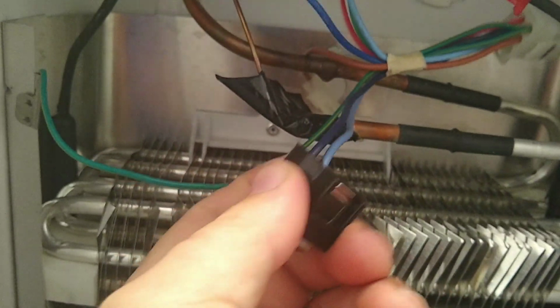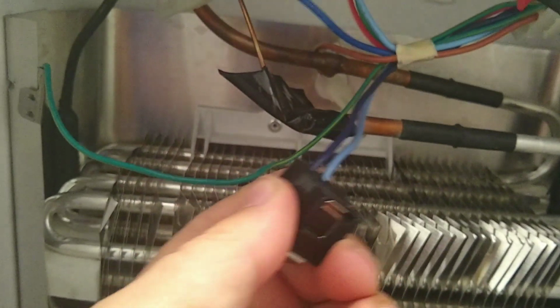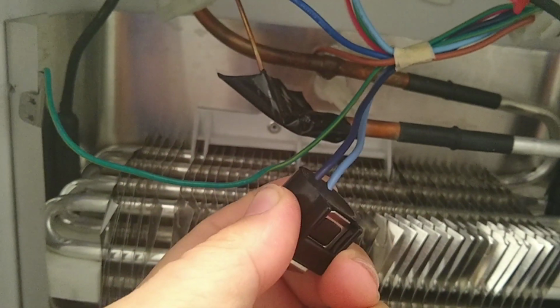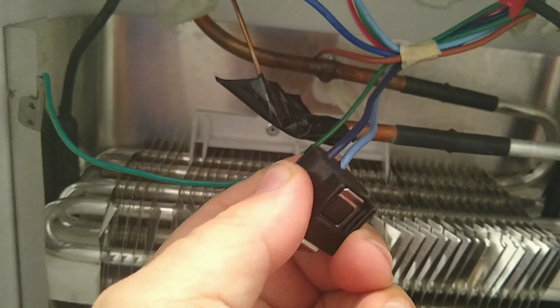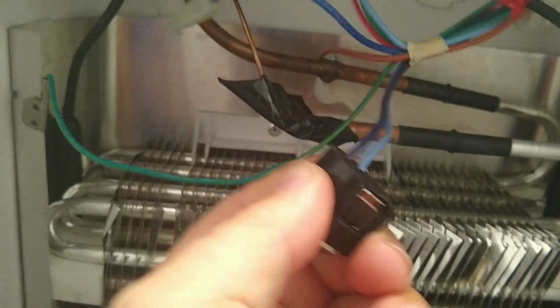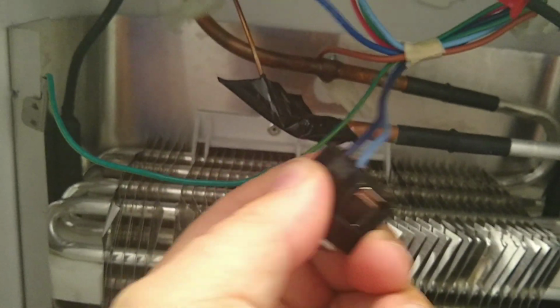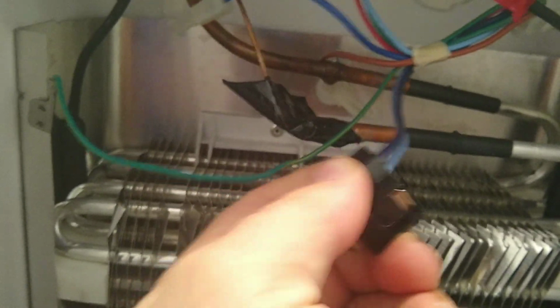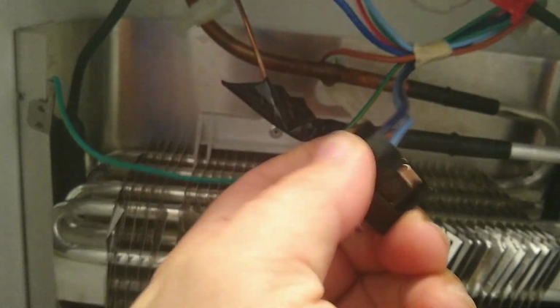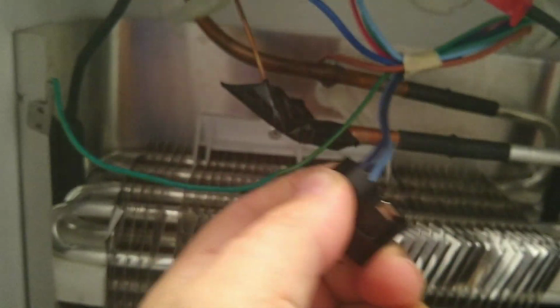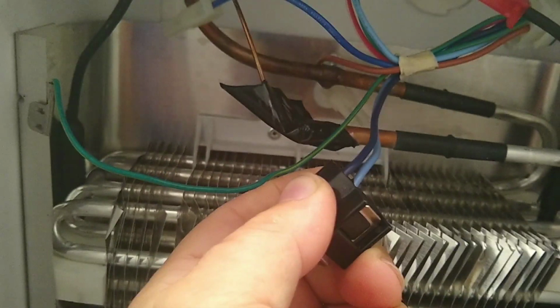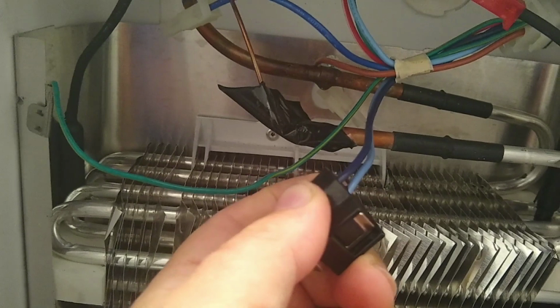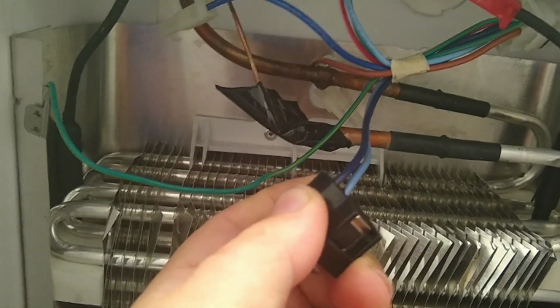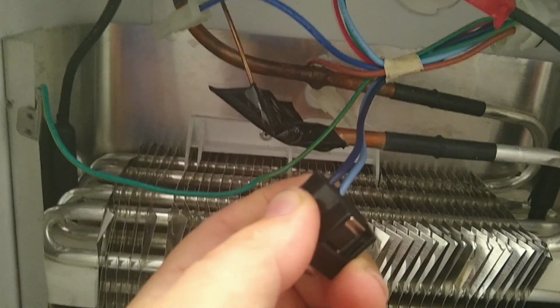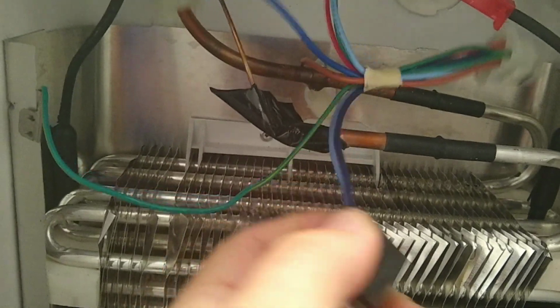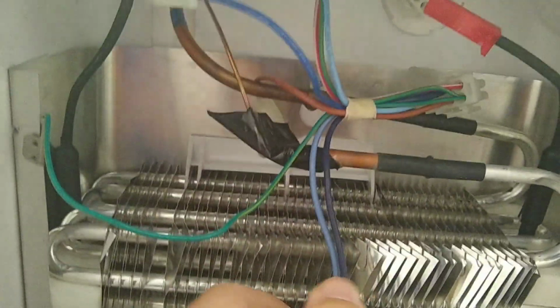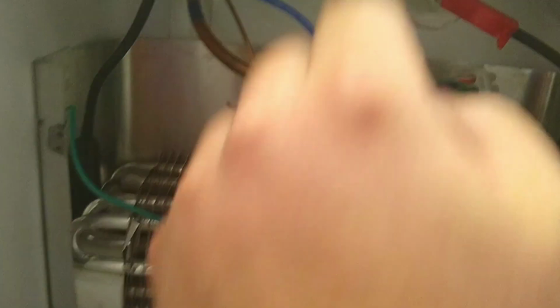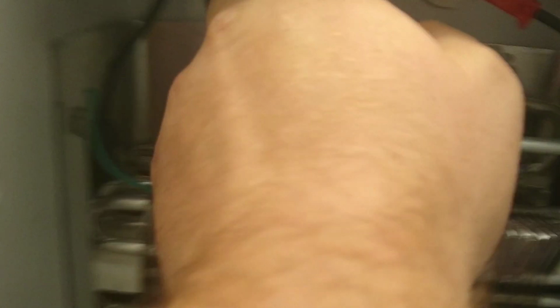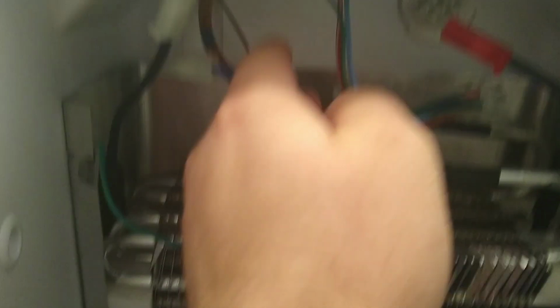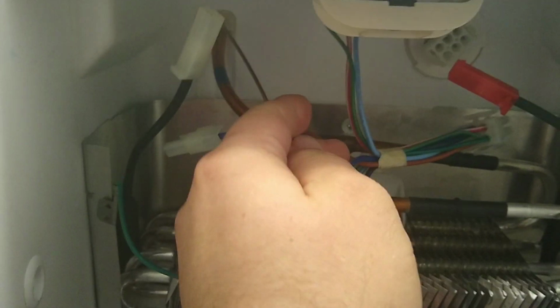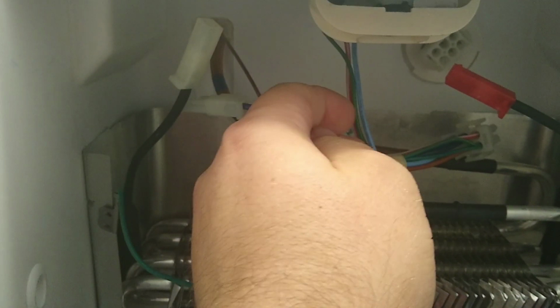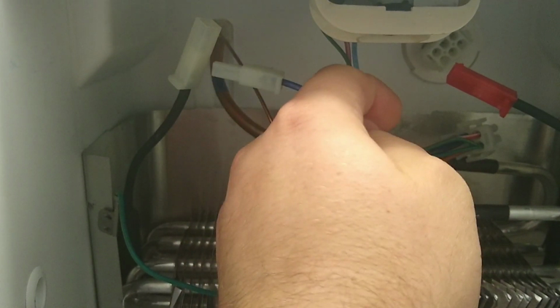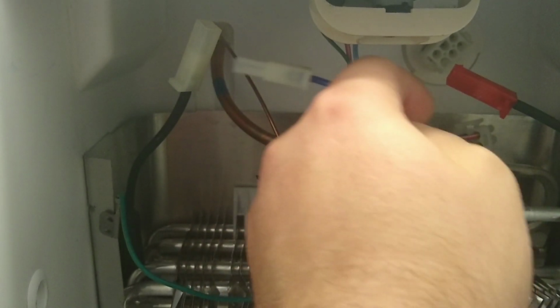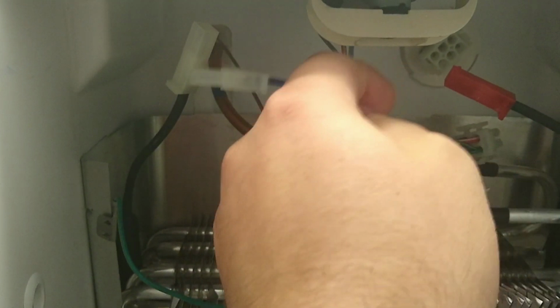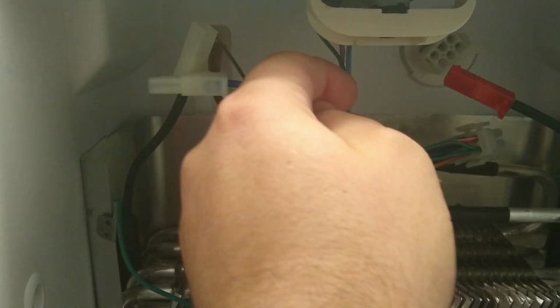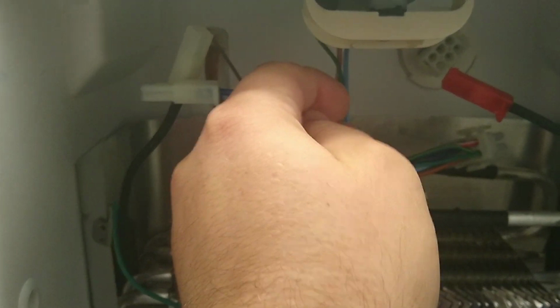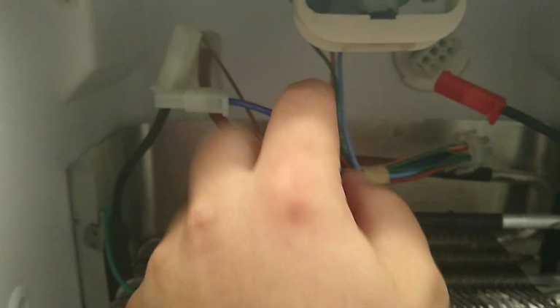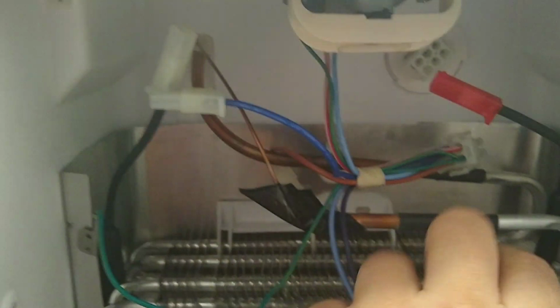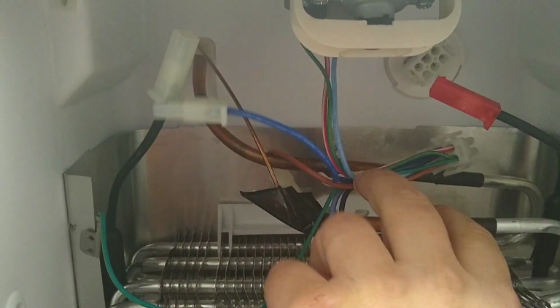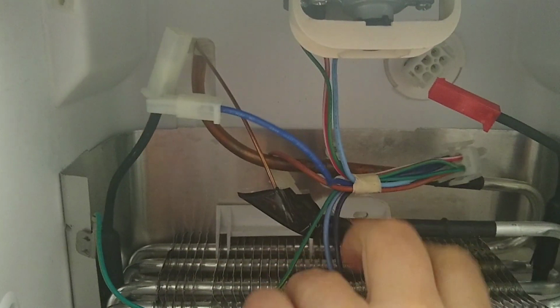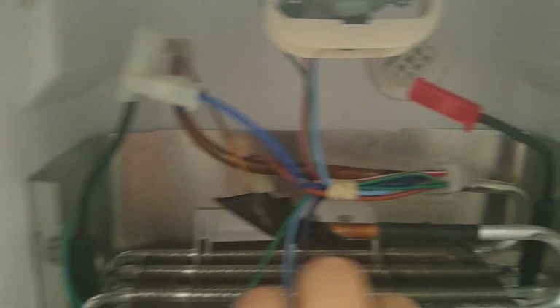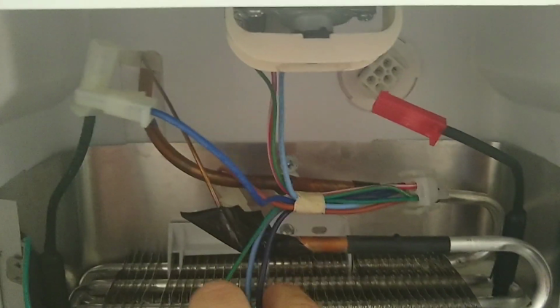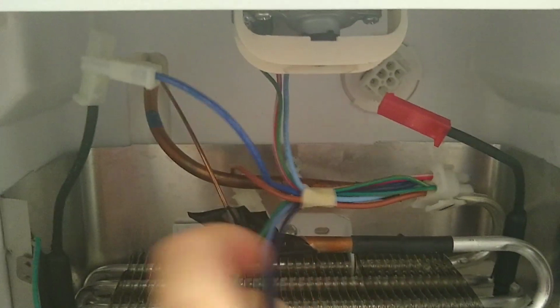120 volts has to come through this closed circuit, which is your defrost thermostat. Your defrost thermostat then hooks into your heater — one lead here.